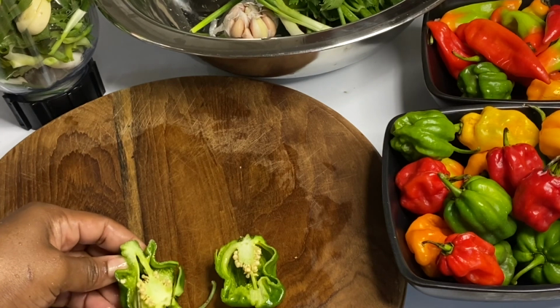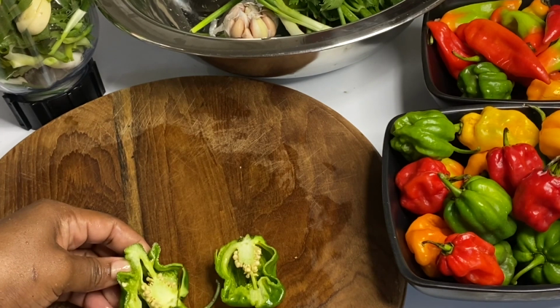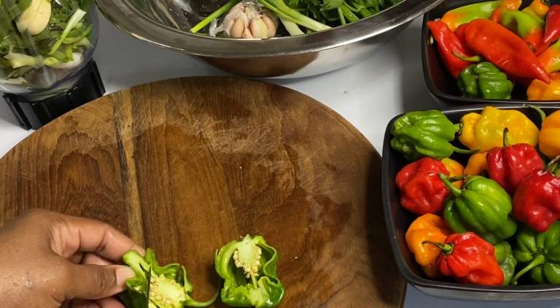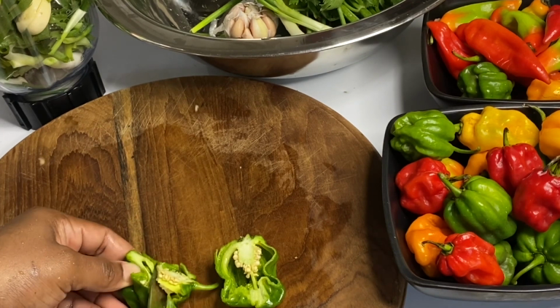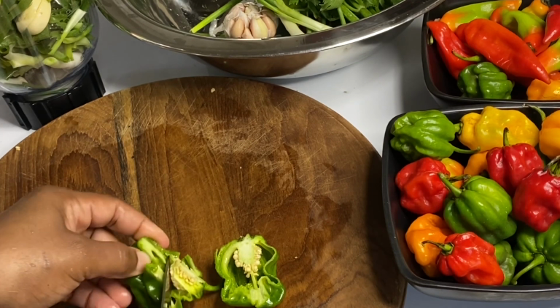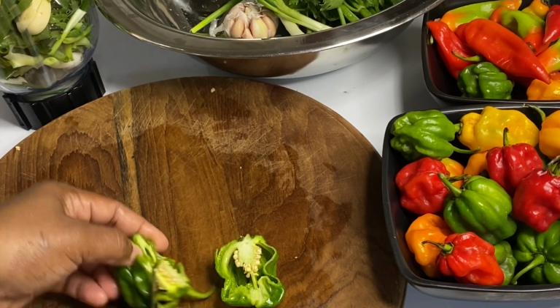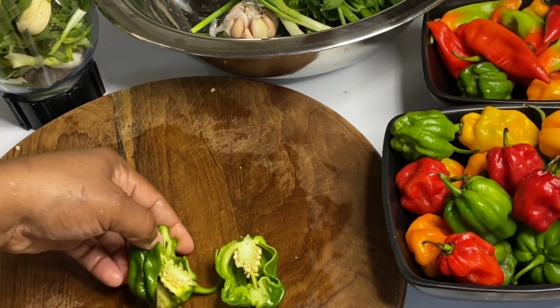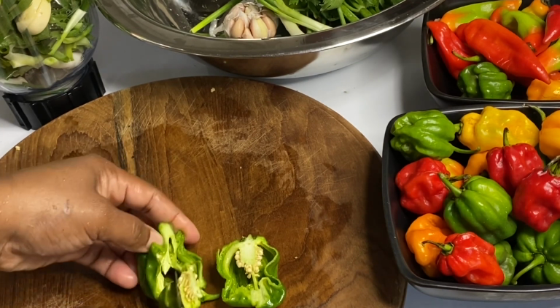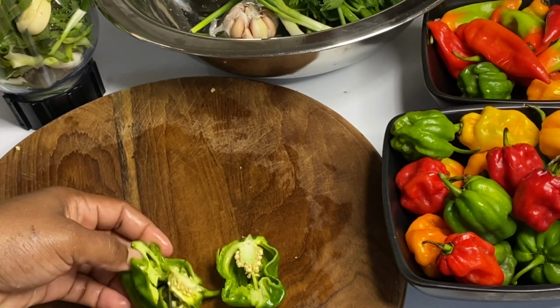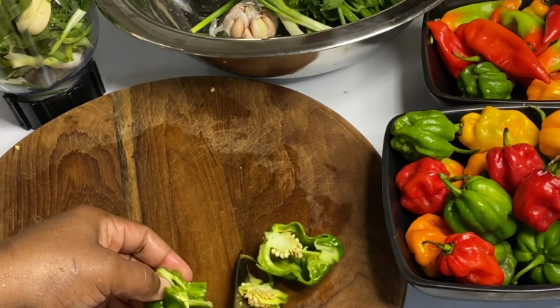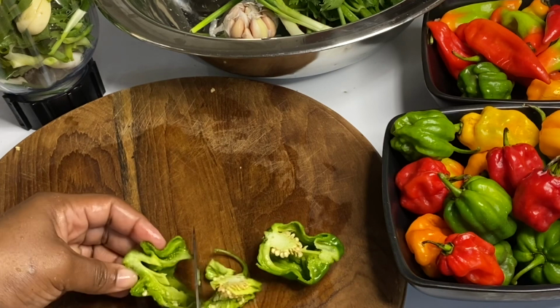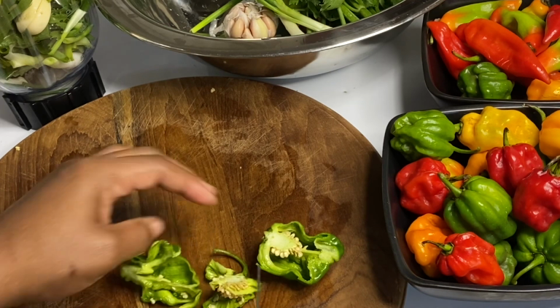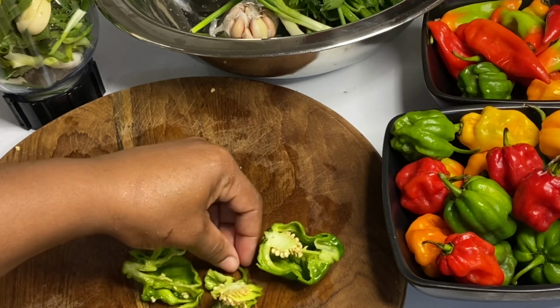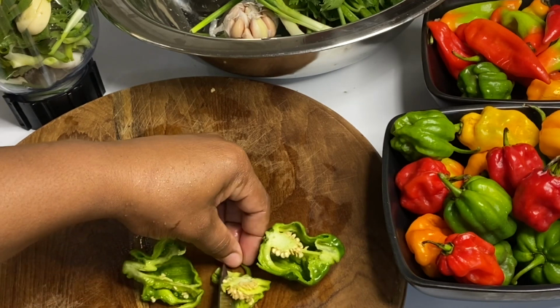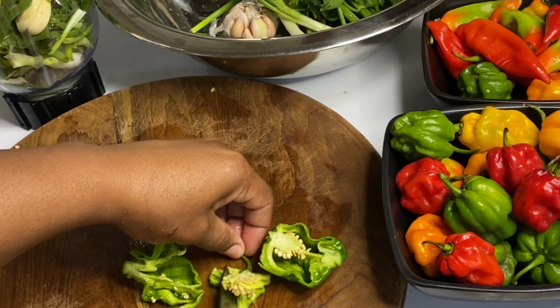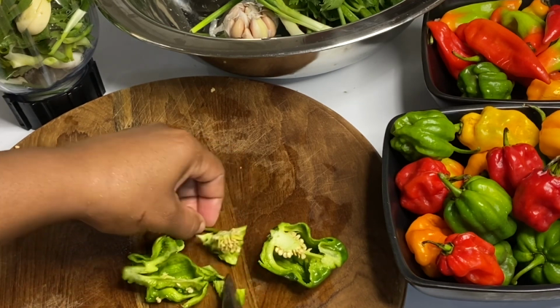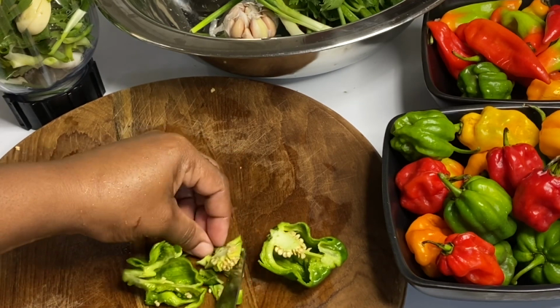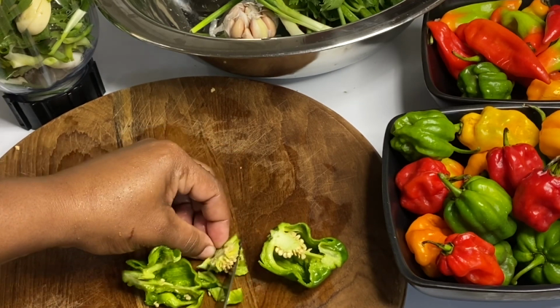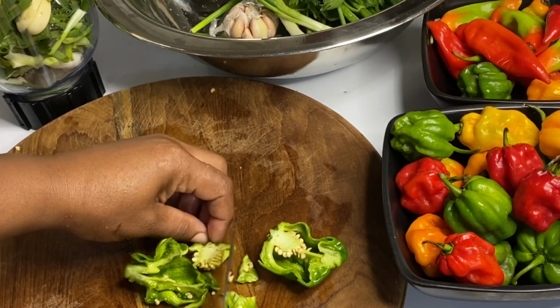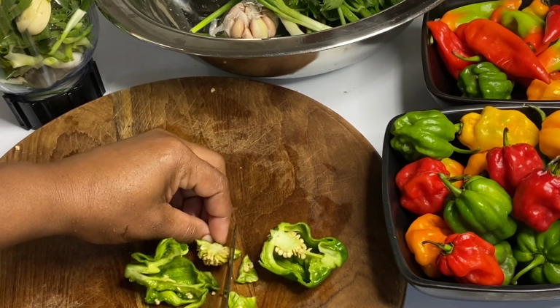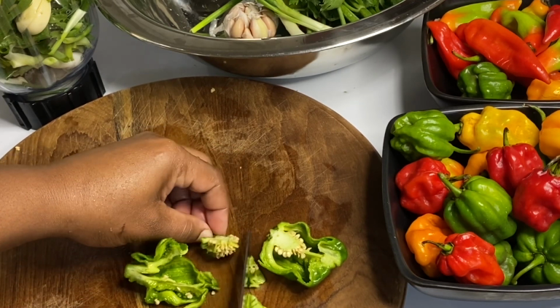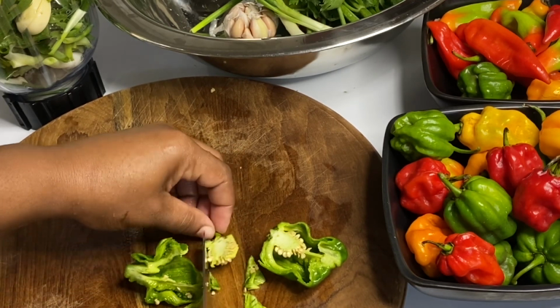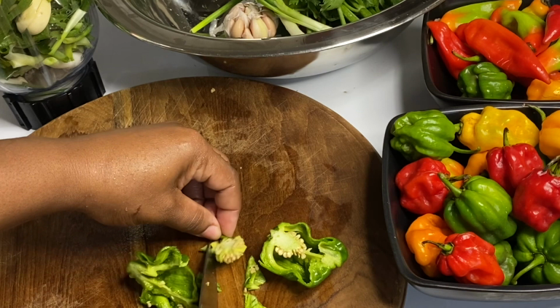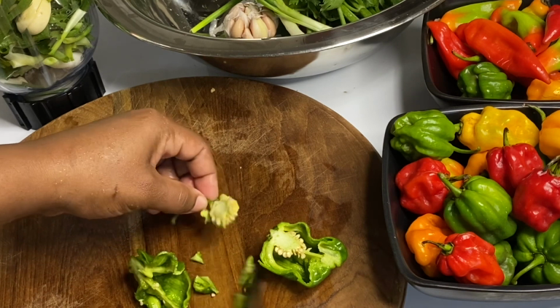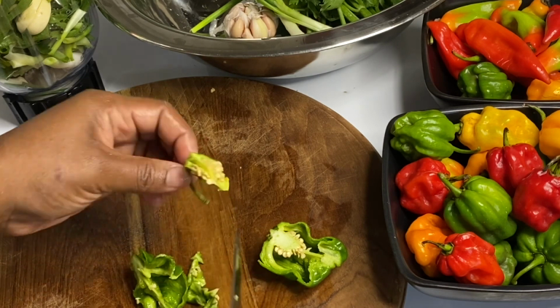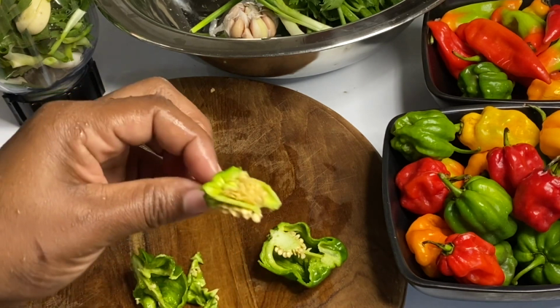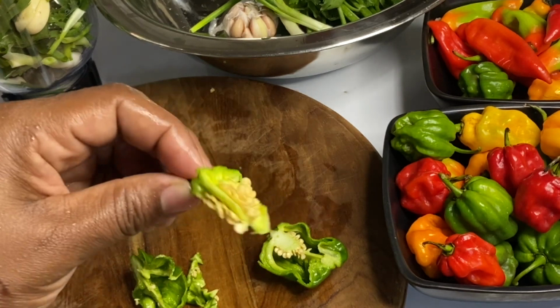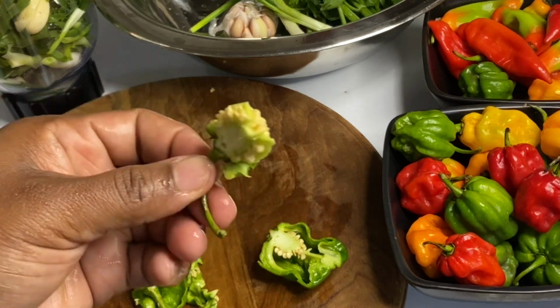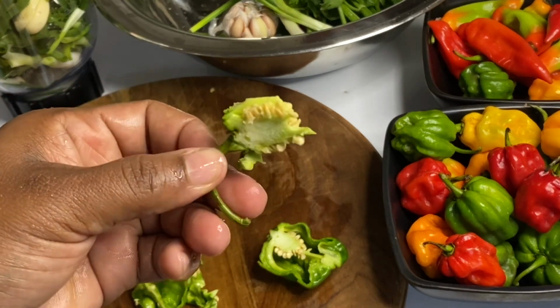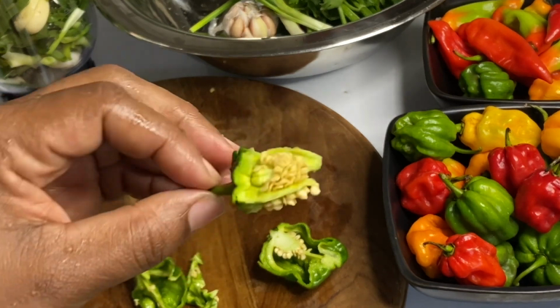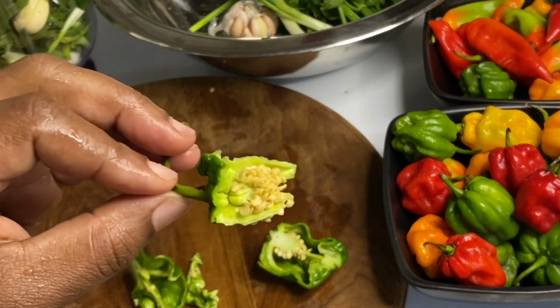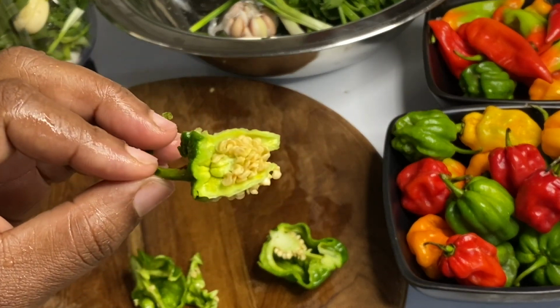And now for the second star of the show: some scotch bonnet peppers. A jerk marinade is normally spicy, but you could make it as mild as you like. I'm just going to remove the seeds — I really don't want my marinade to be too spicy. Flavorful yes, but the spice should not overpower the flavors.